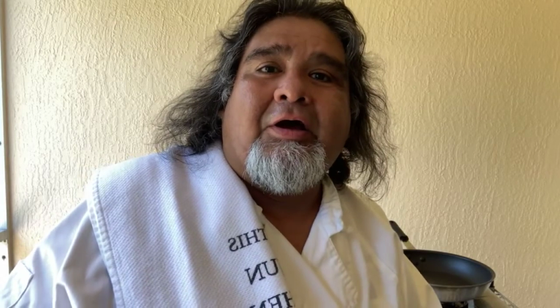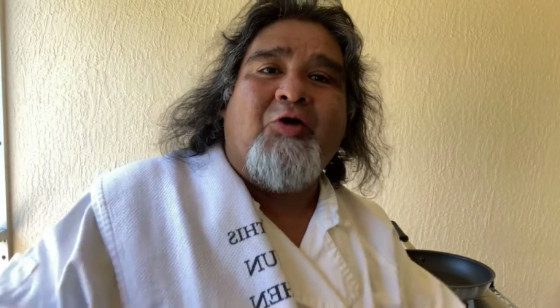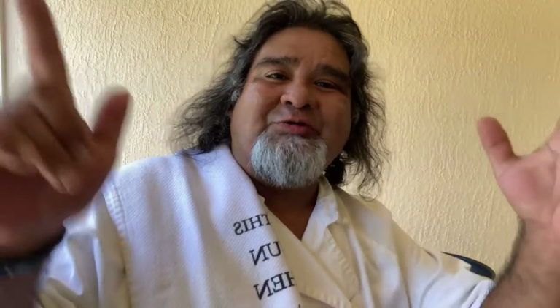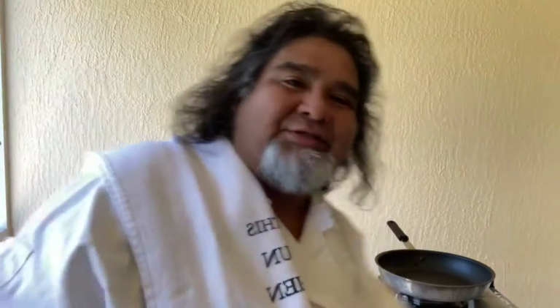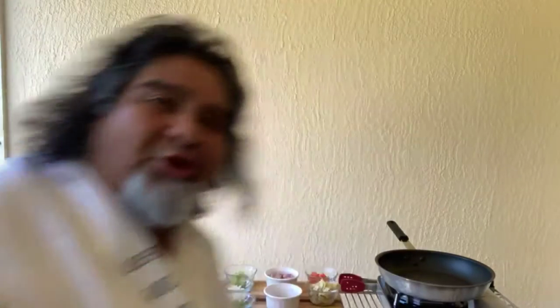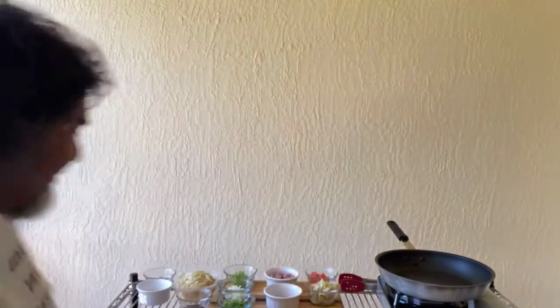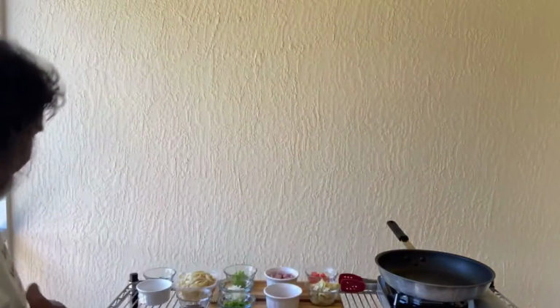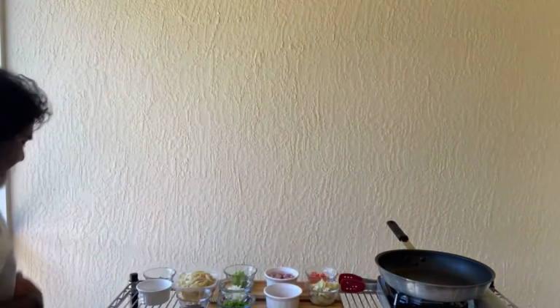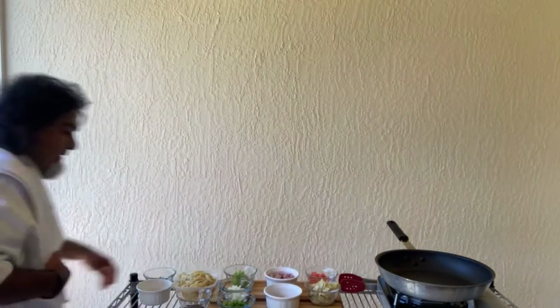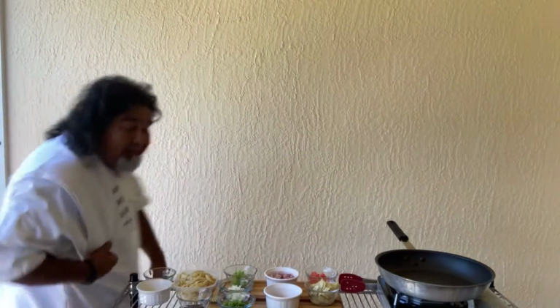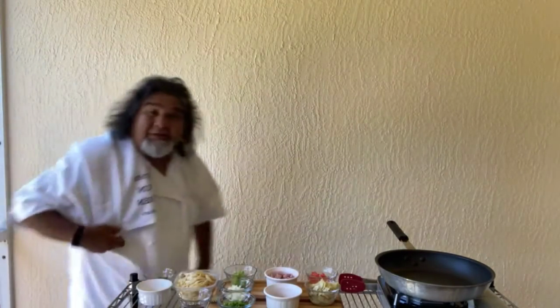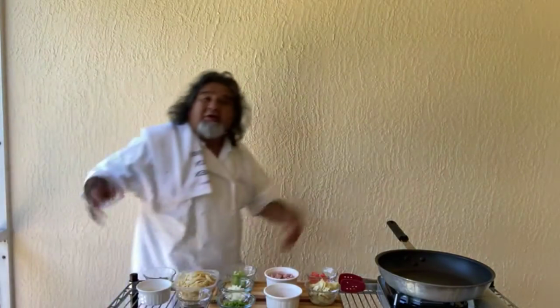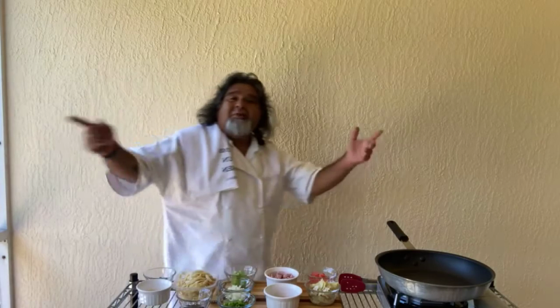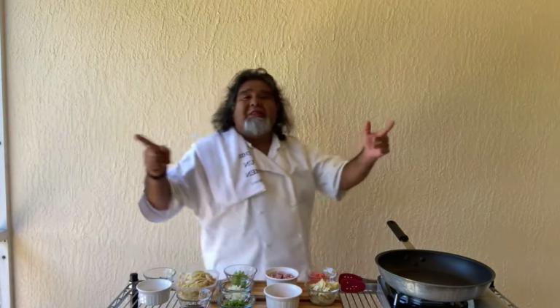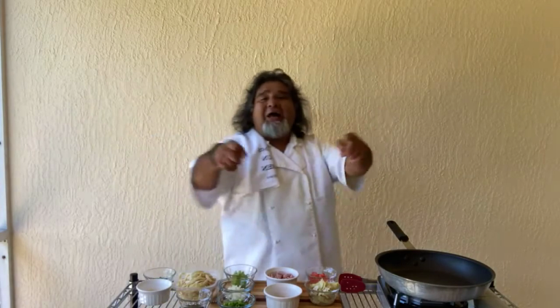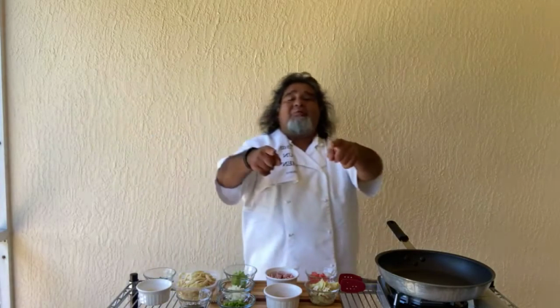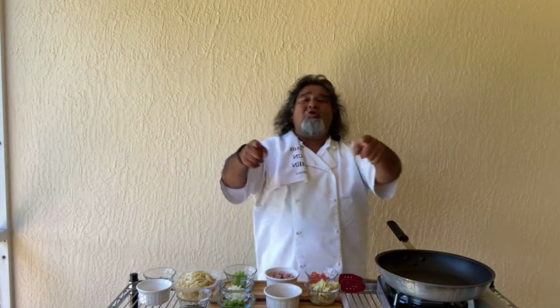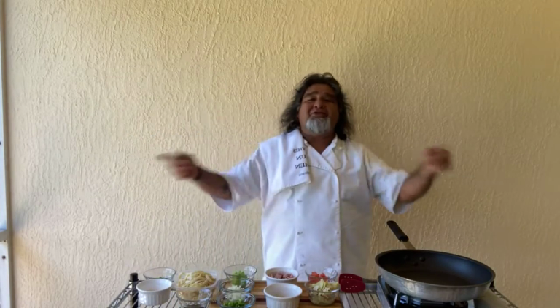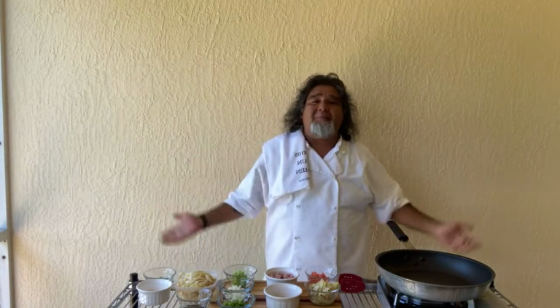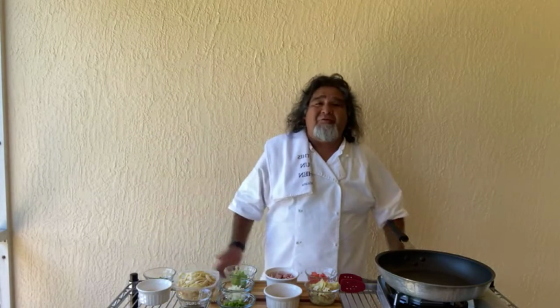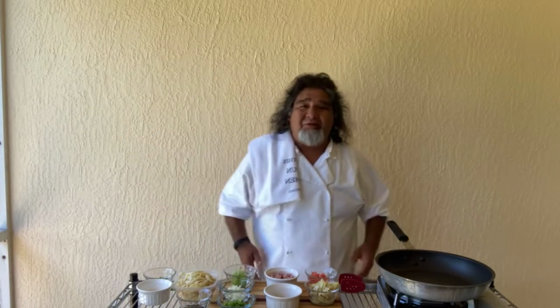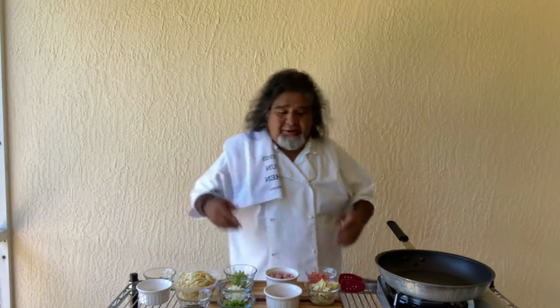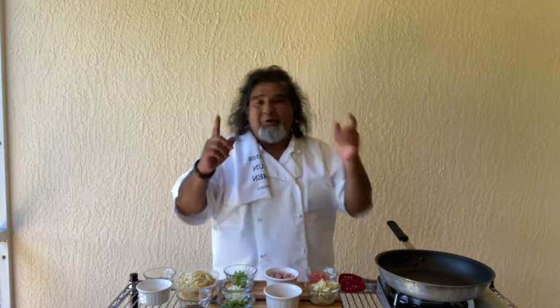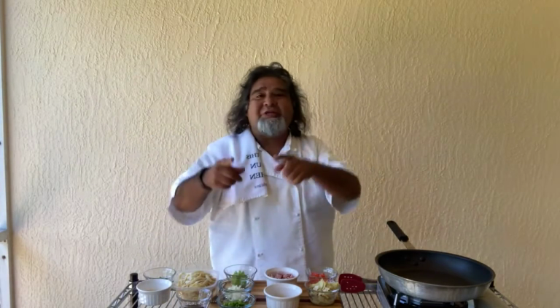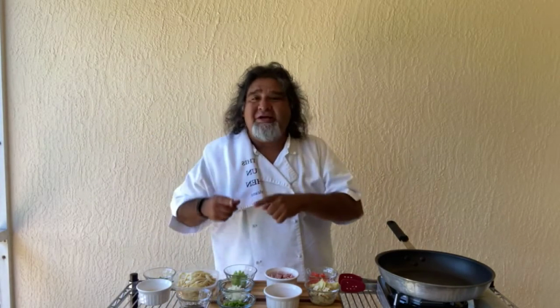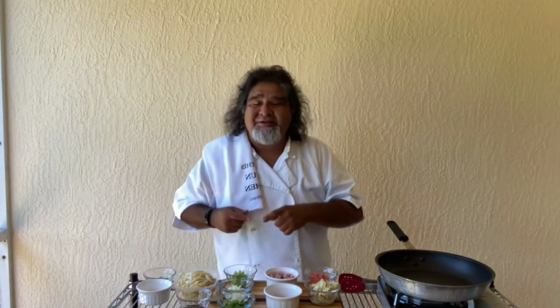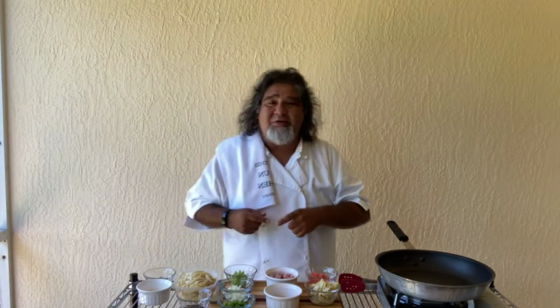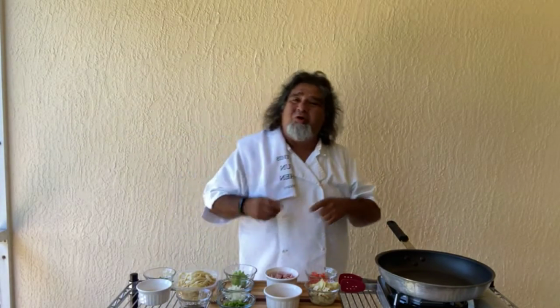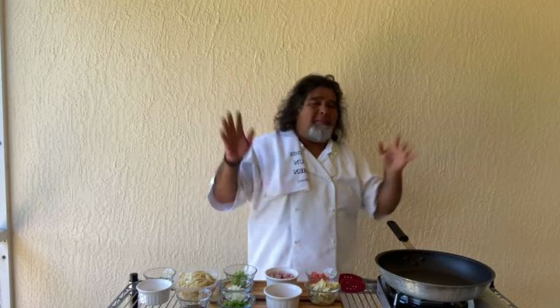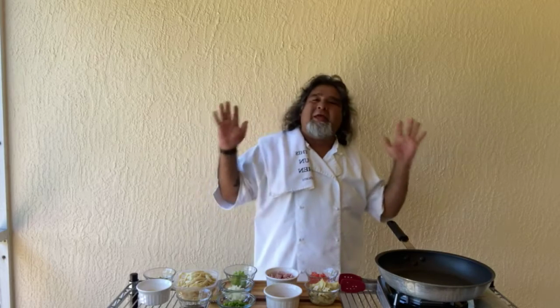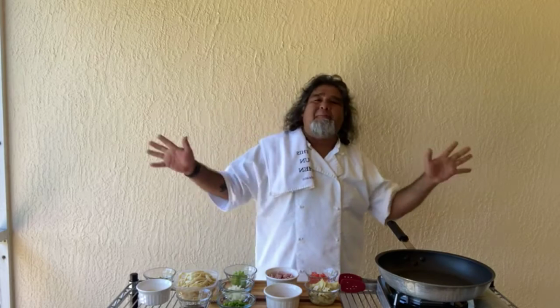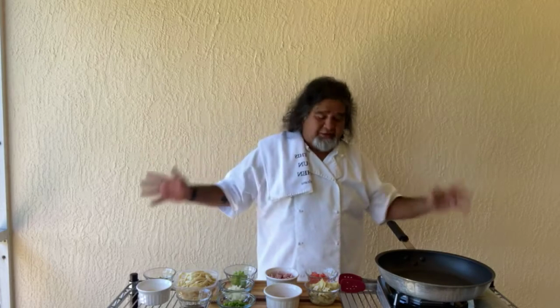Hello folks, Tony Irwin here. Coming to you live from Cocoa Beach, Cape Canaveral. Beautiful day here, sunny and warm. Can't beat it.